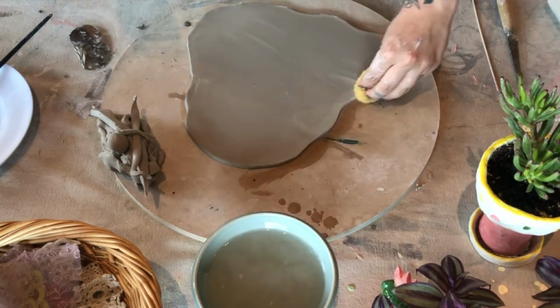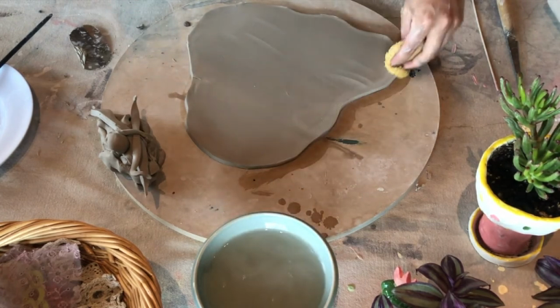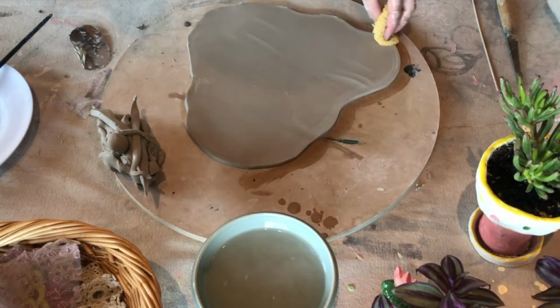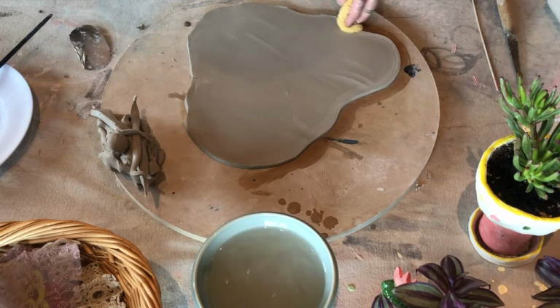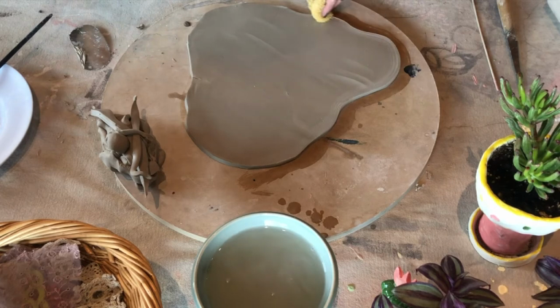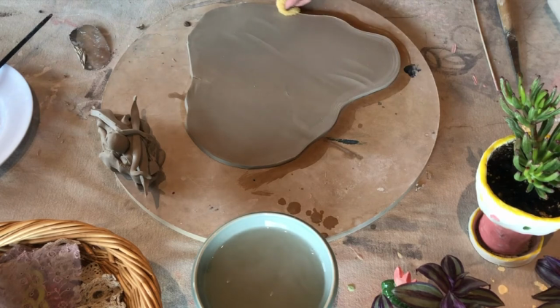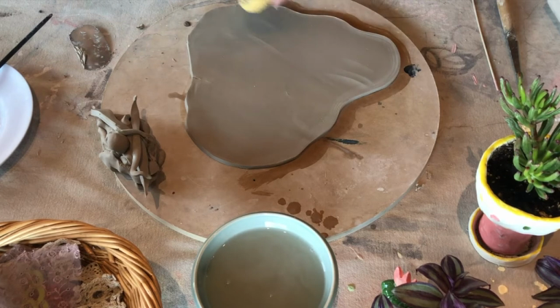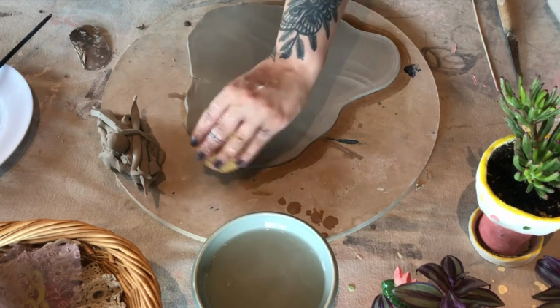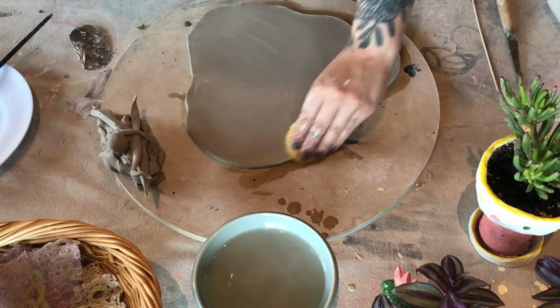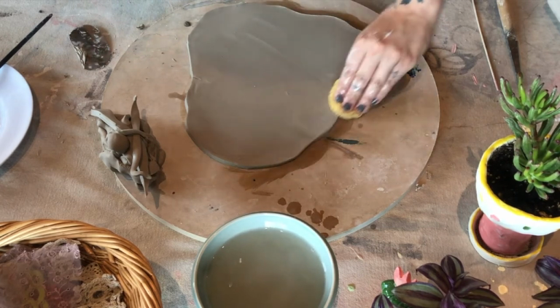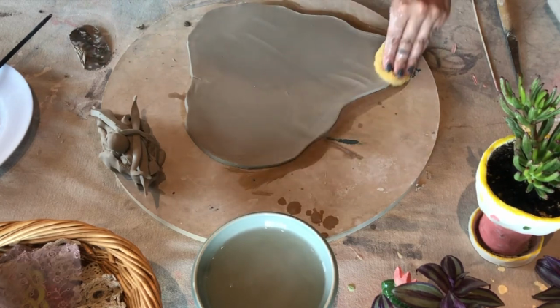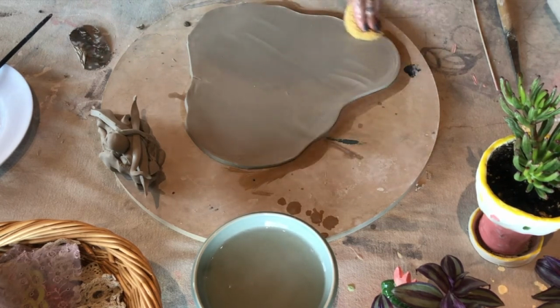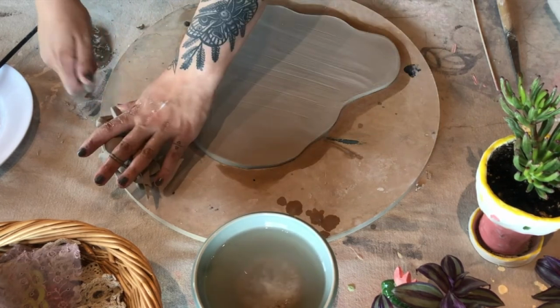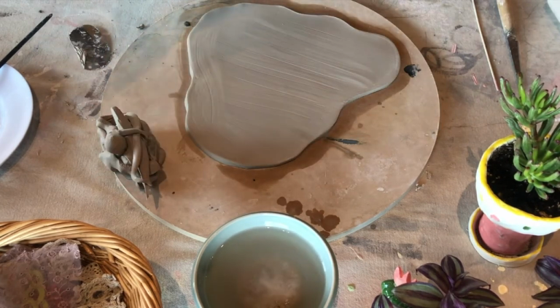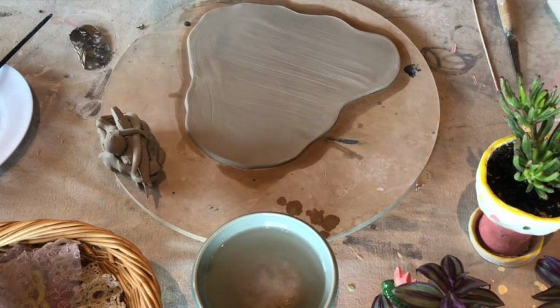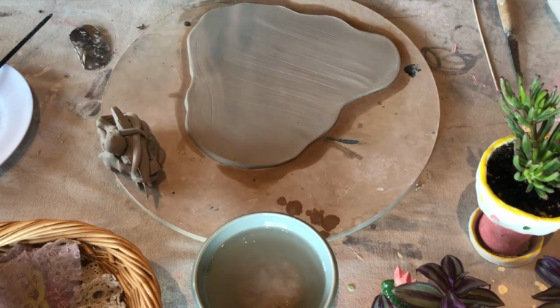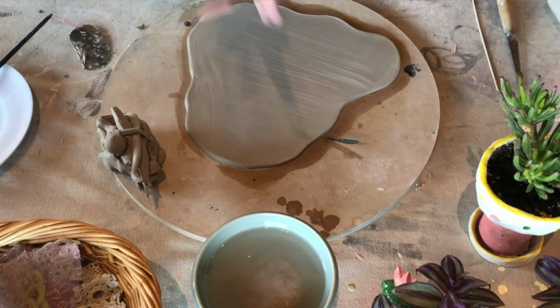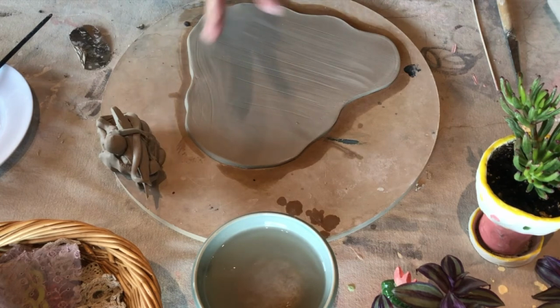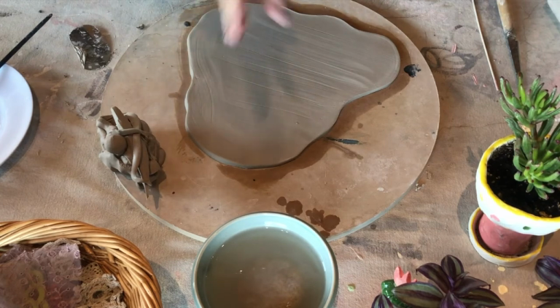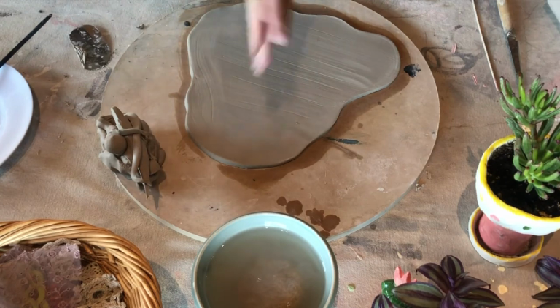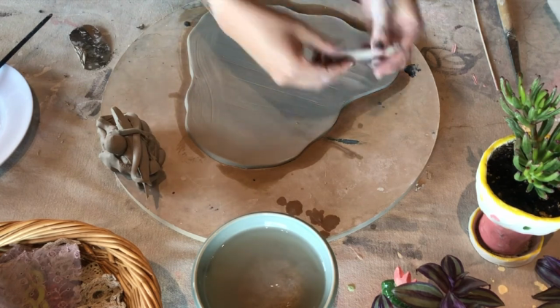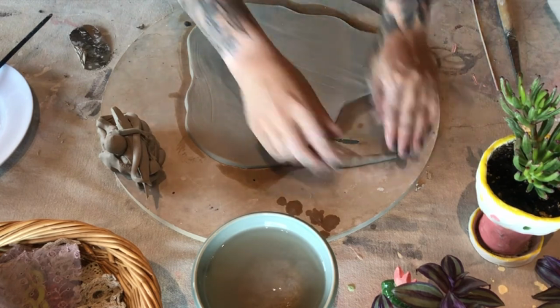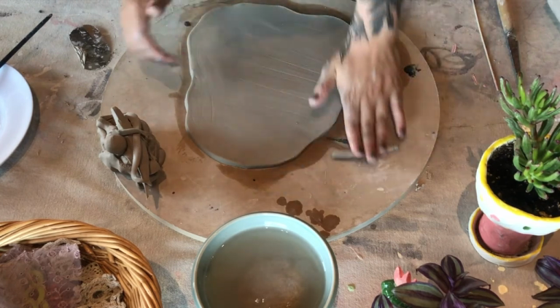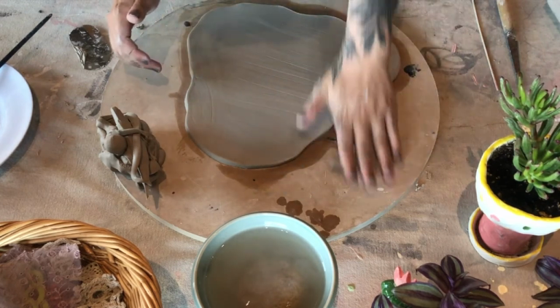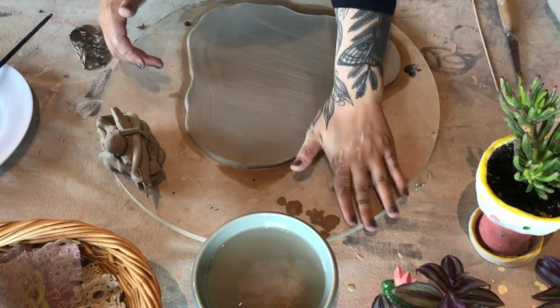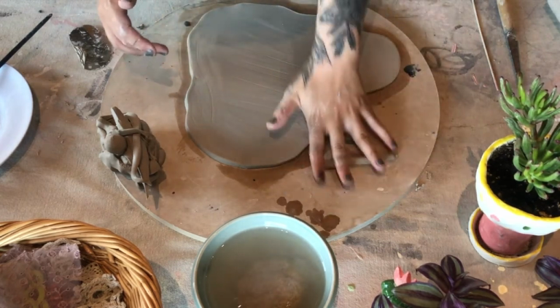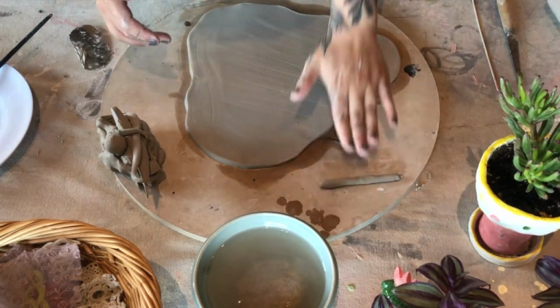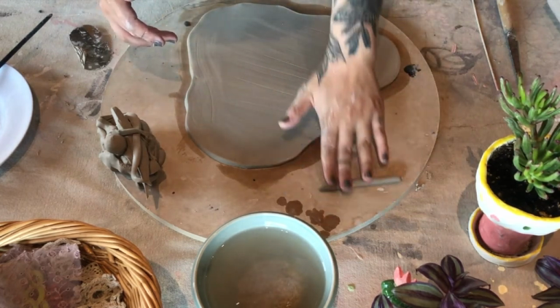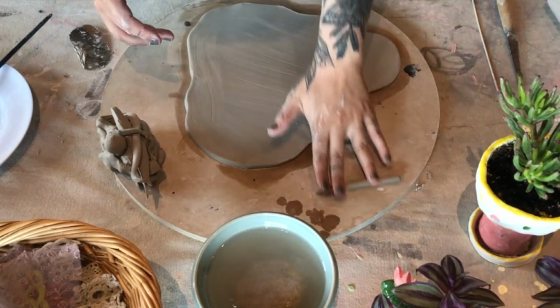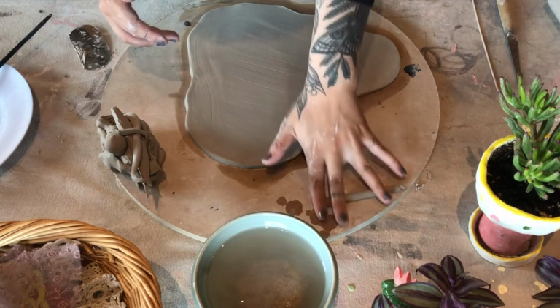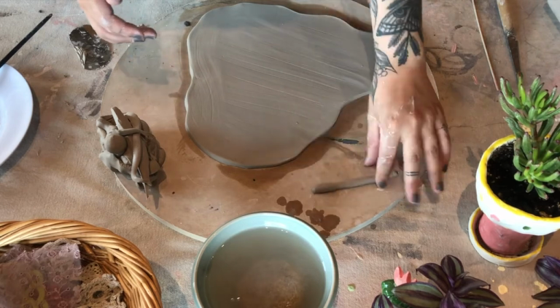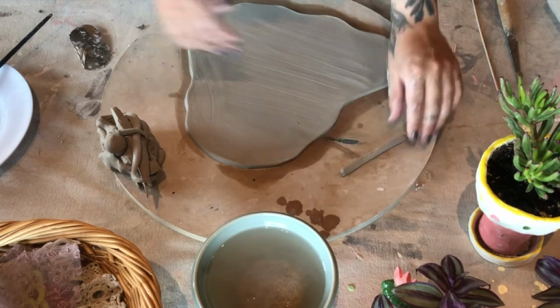These pieces are going to get covered in glaze, which is glass, so any sharp corners will be very sharp once they're covered — so I'm smoothing it out. I want to add handles to mine, so I'm rolling out a little coil that's going to become the handle on my piece.